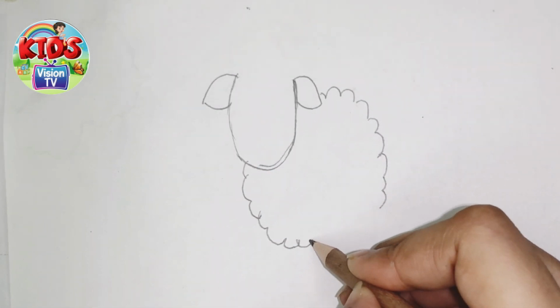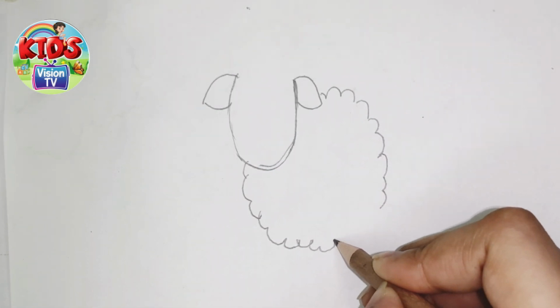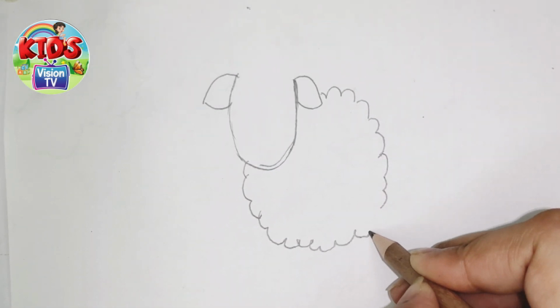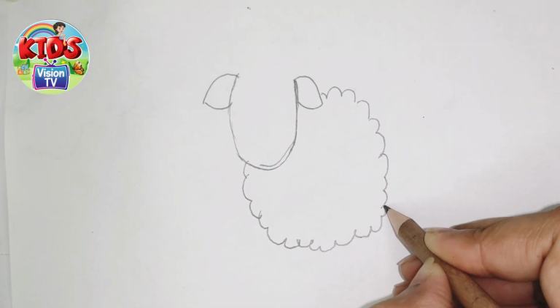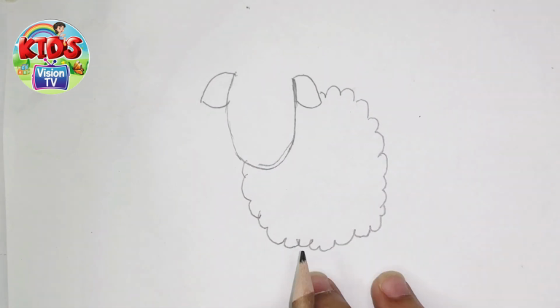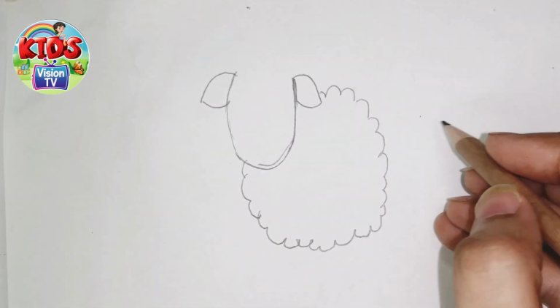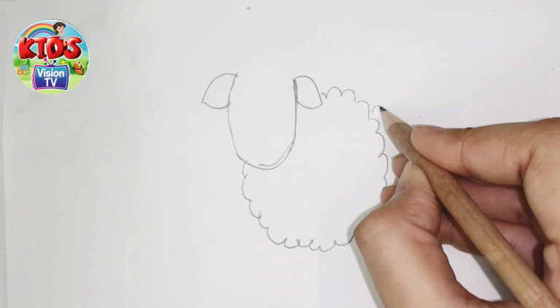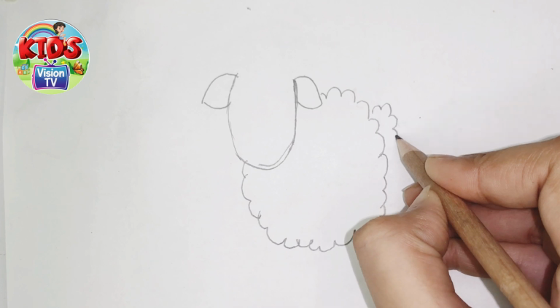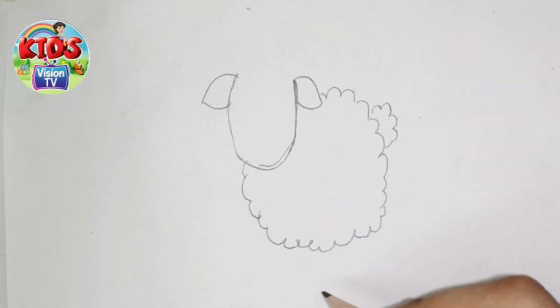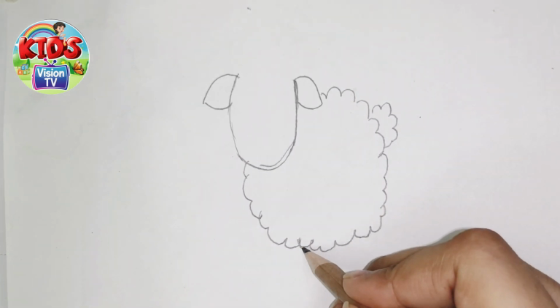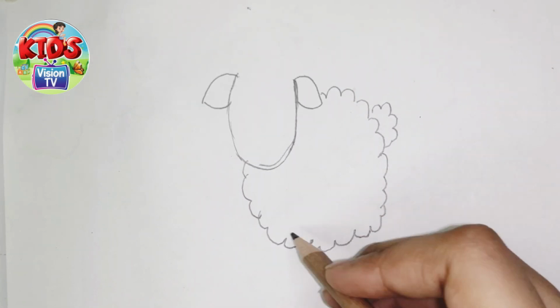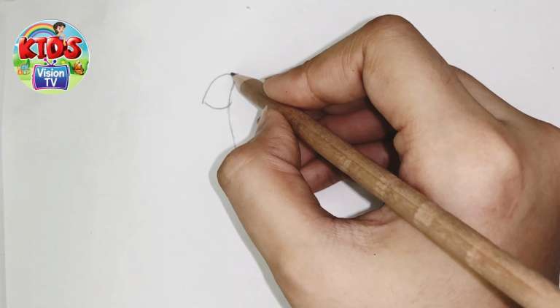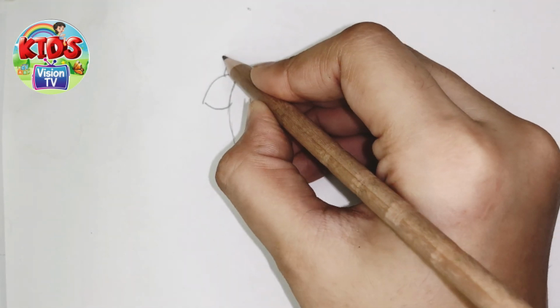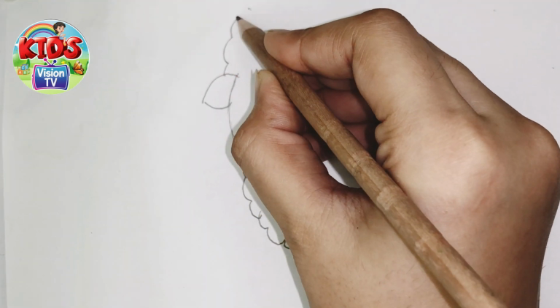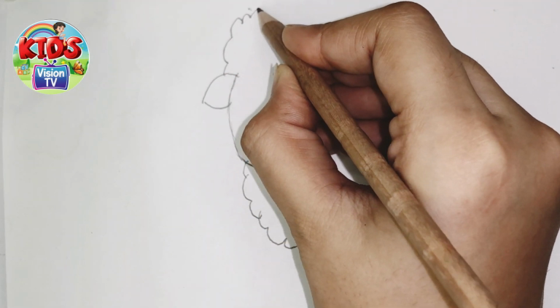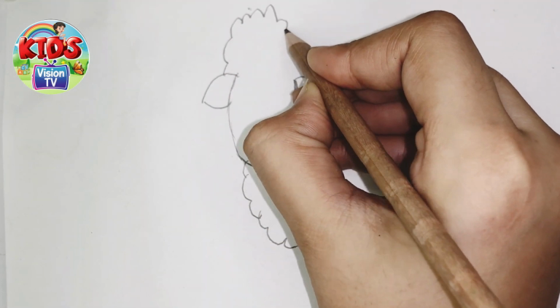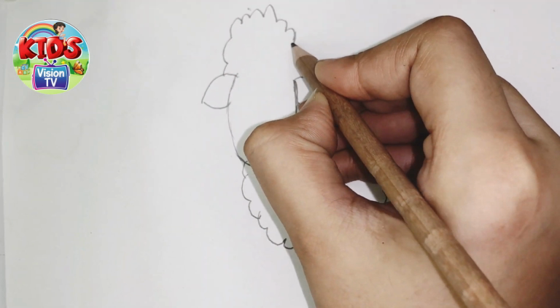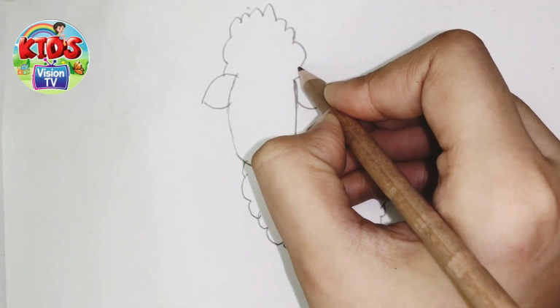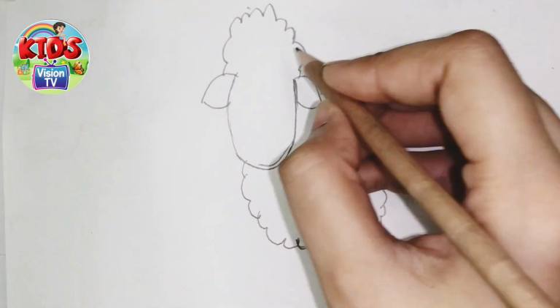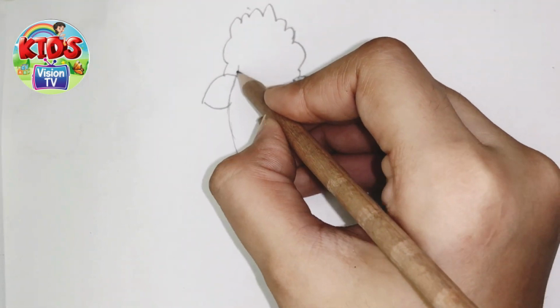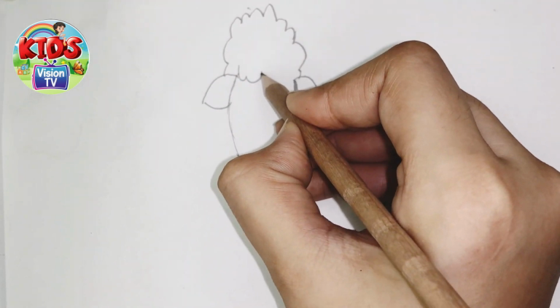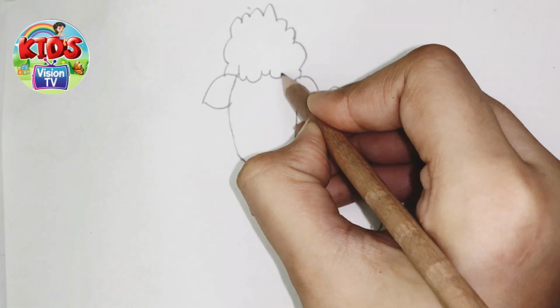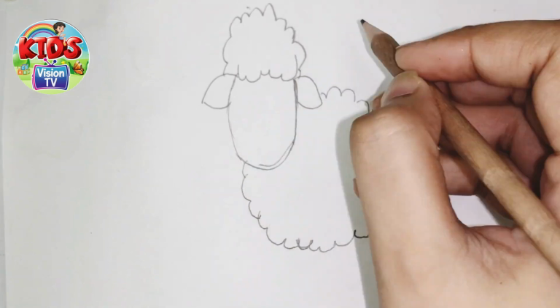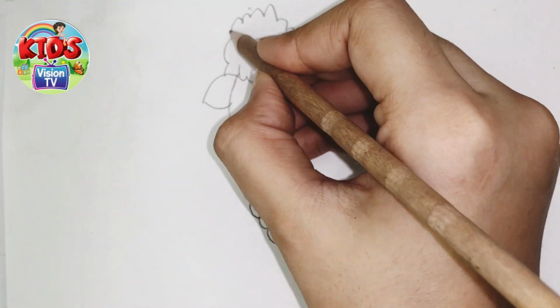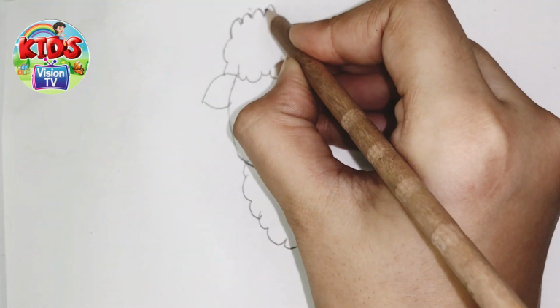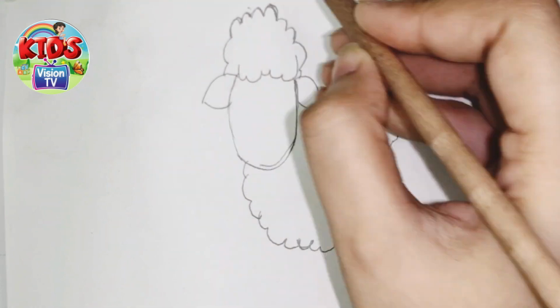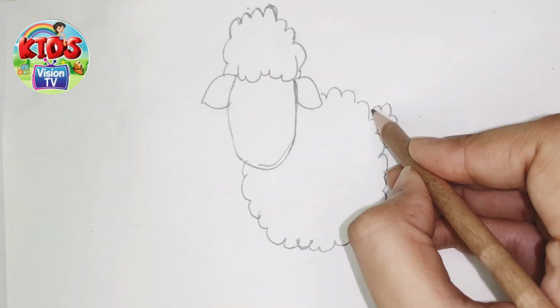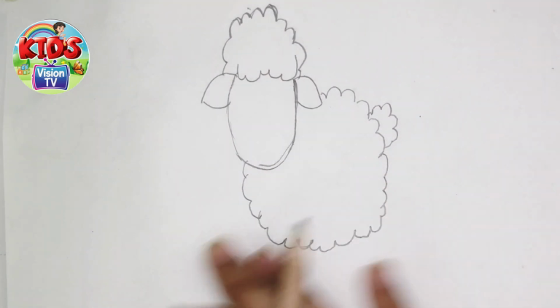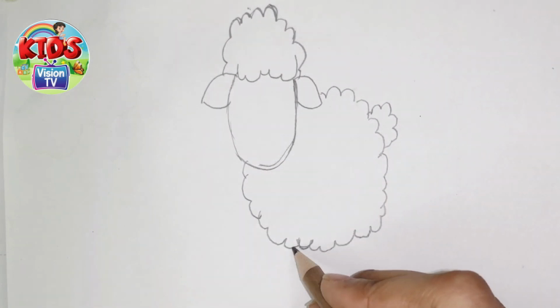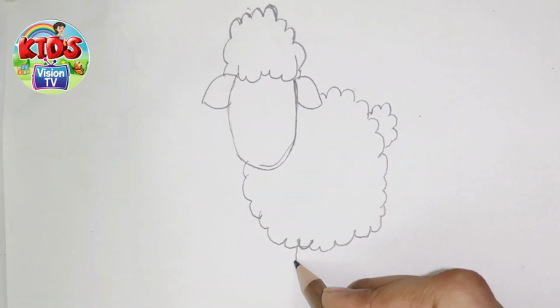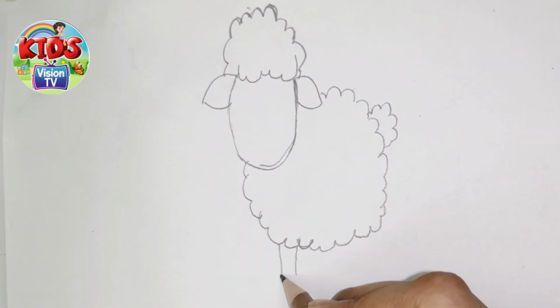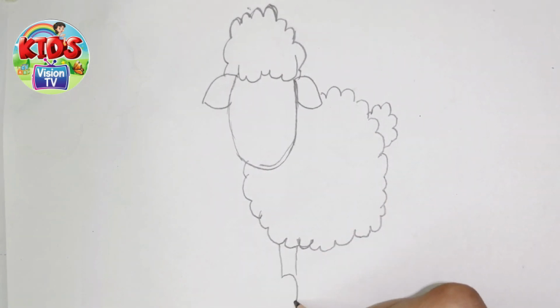Hope you like my drawing. Now I'm making its tail. And here's a hat. It has a lot of food. I'm drawing its leg.